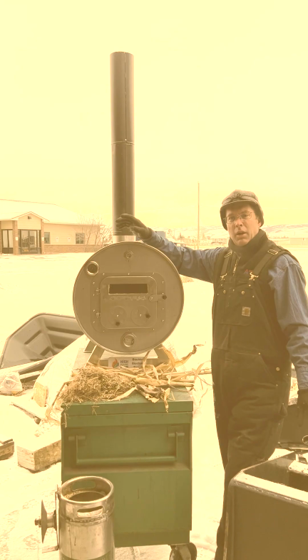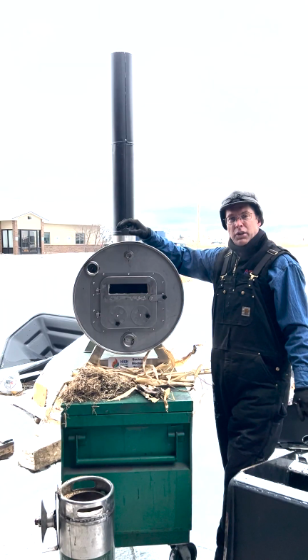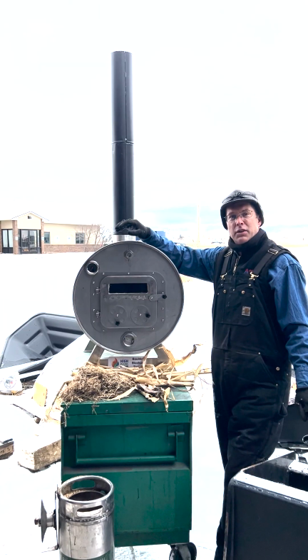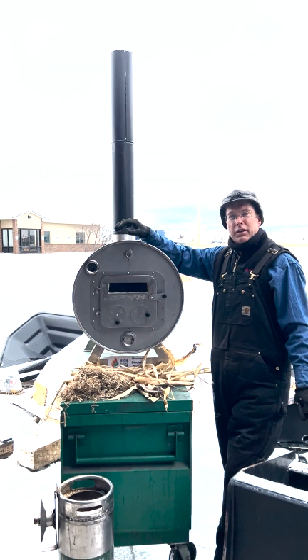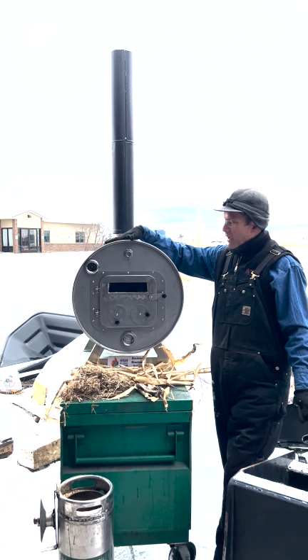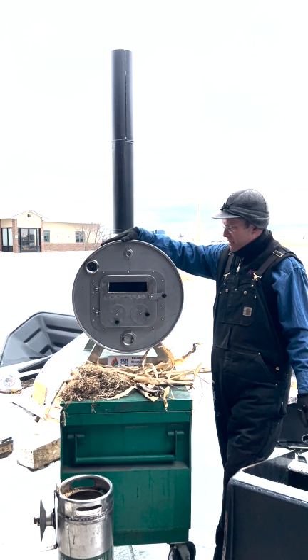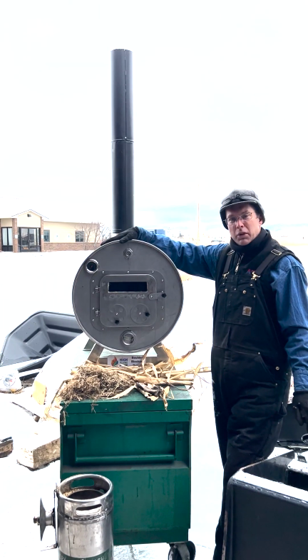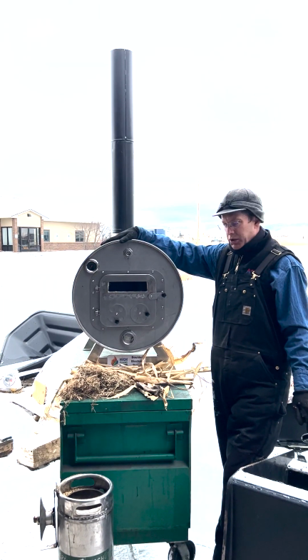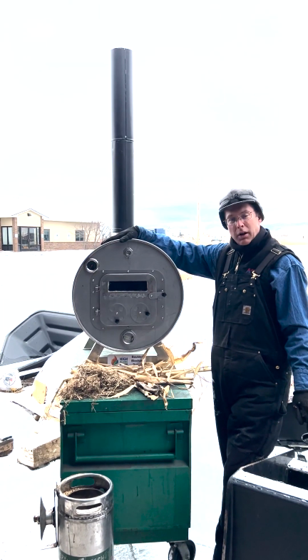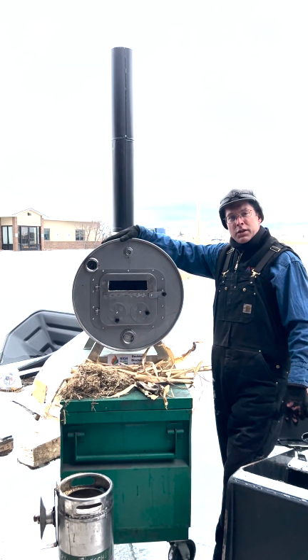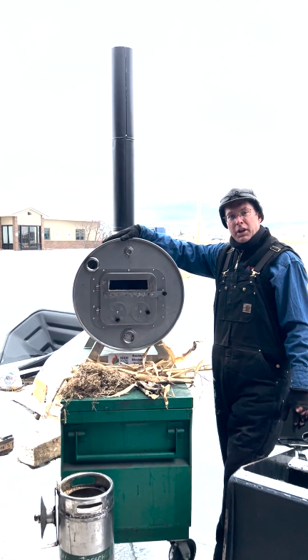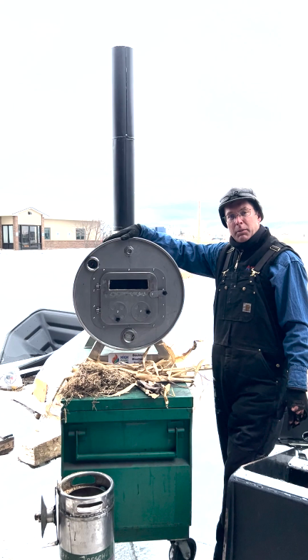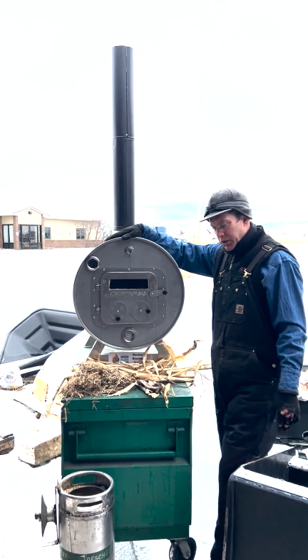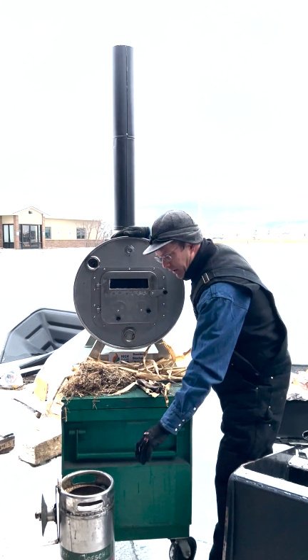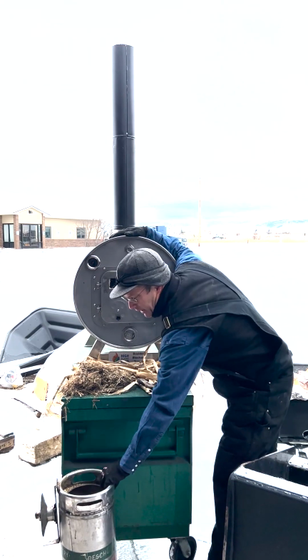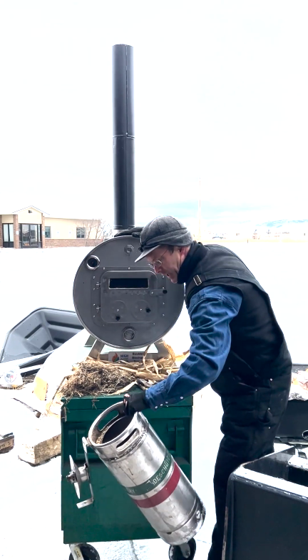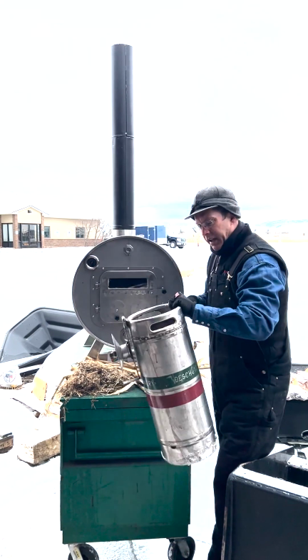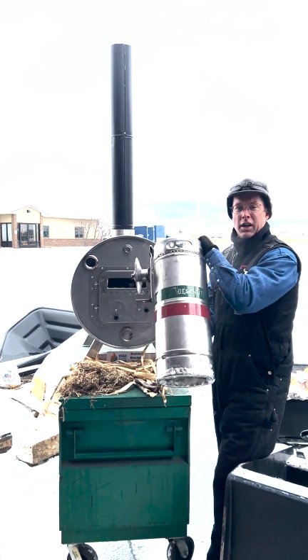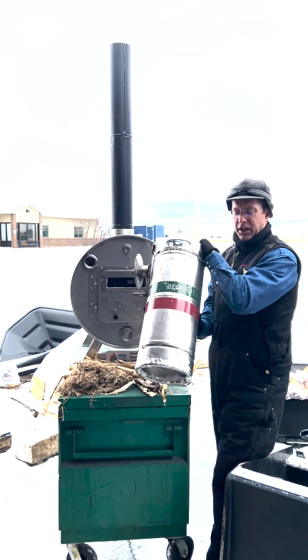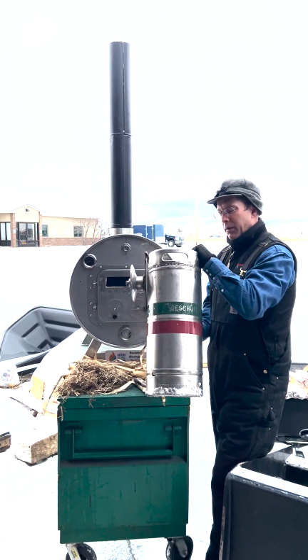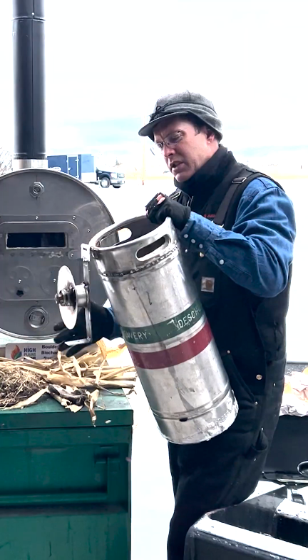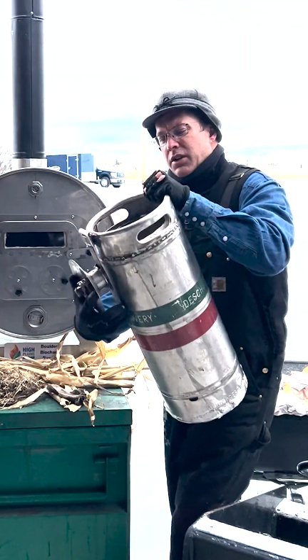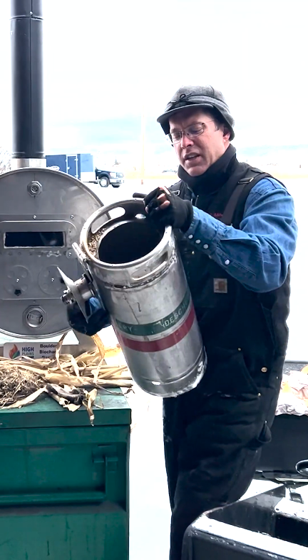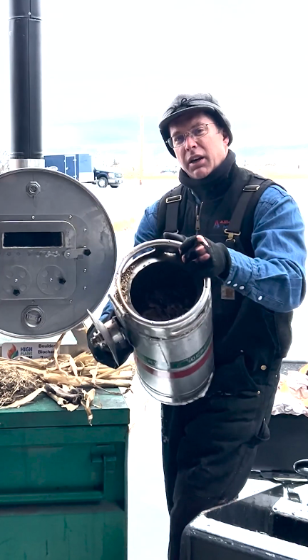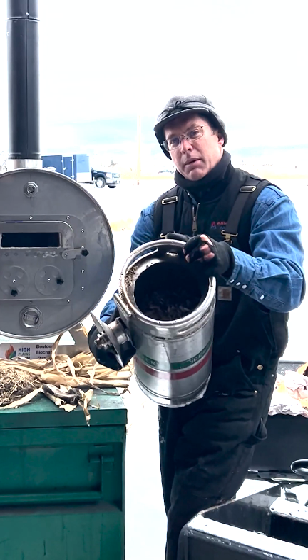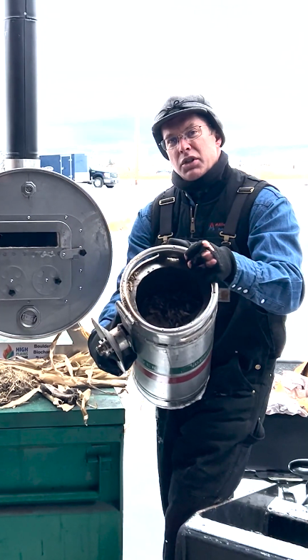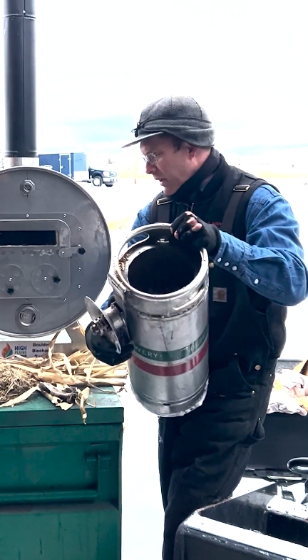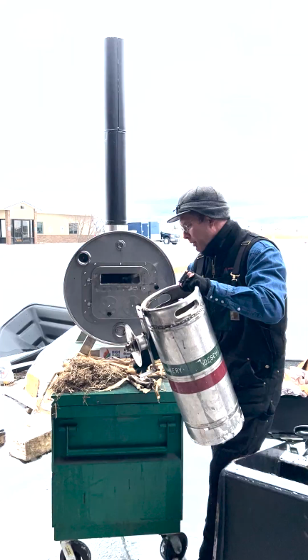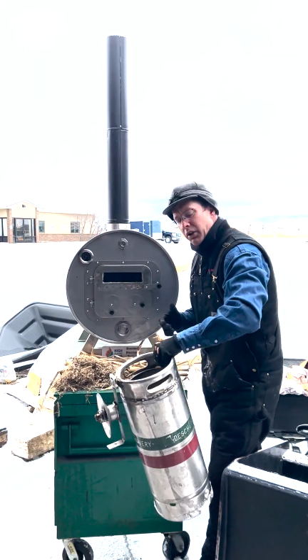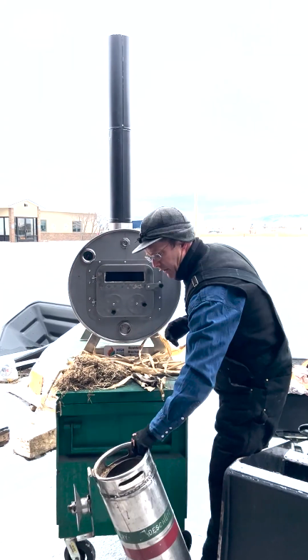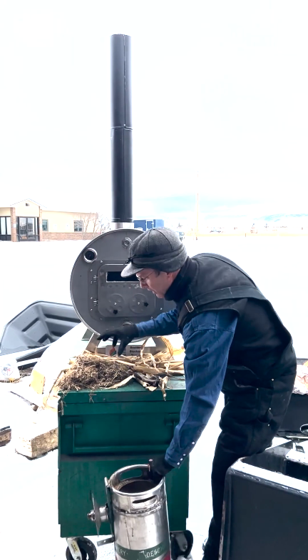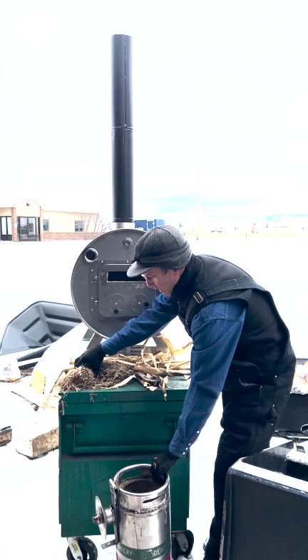I wanted to show you guys a new product that we have out. This is the Boulder Biochar Barrel. Today we're gonna make a little bit of biochar in a keg. This is the container that we use. You can see inside here we've already got a bunch of wood chips filled up in there, but I want to show you guys the versatility of this product.